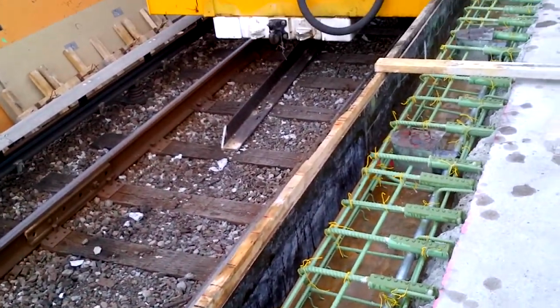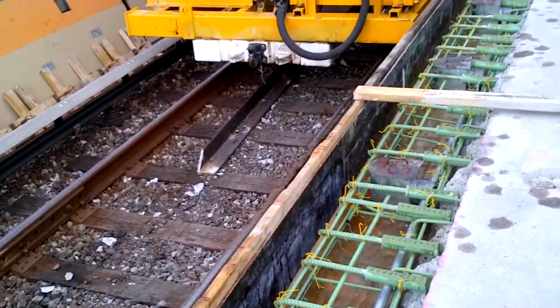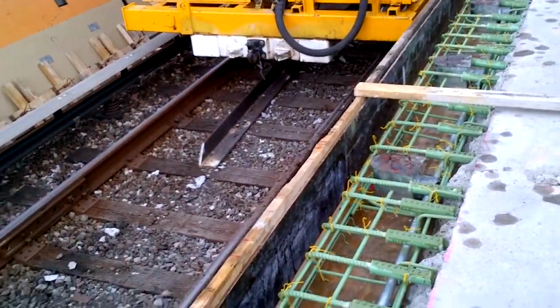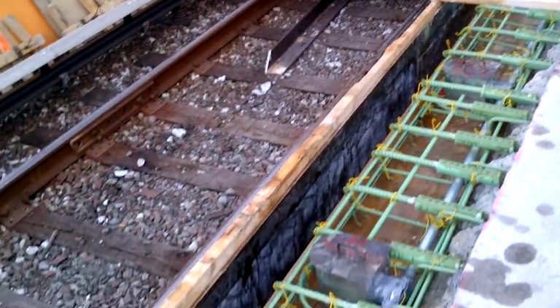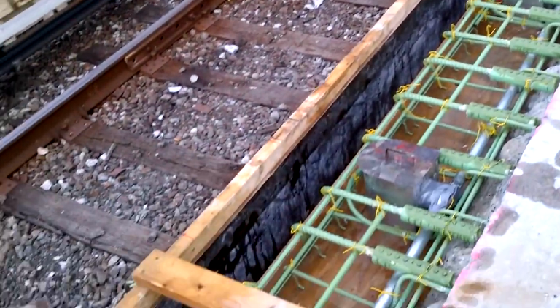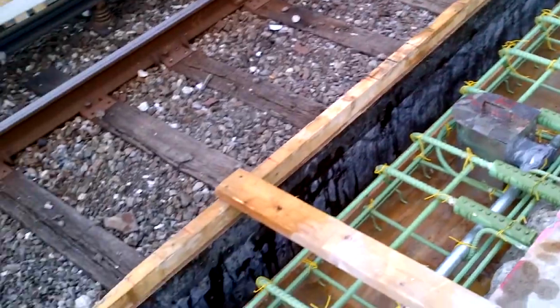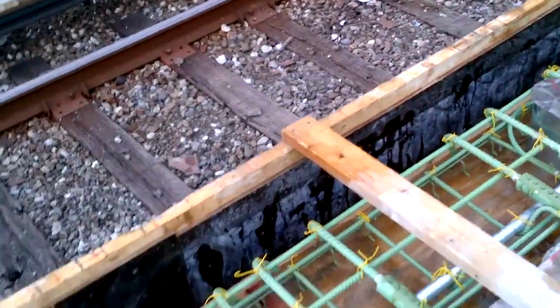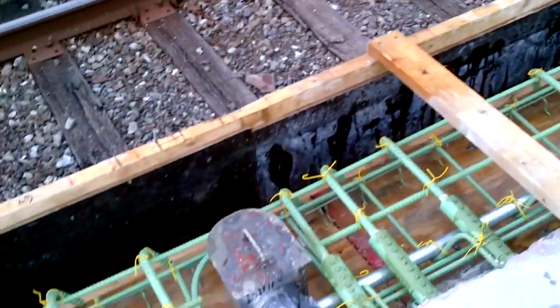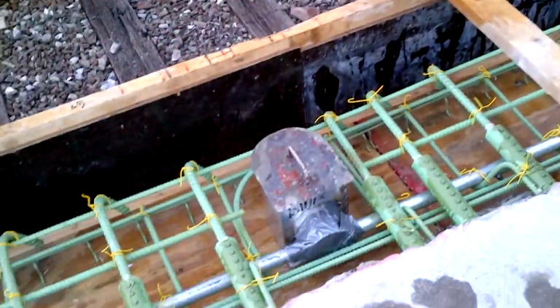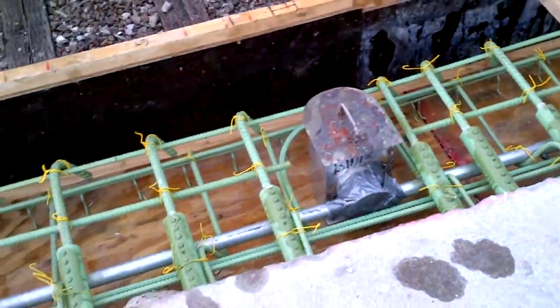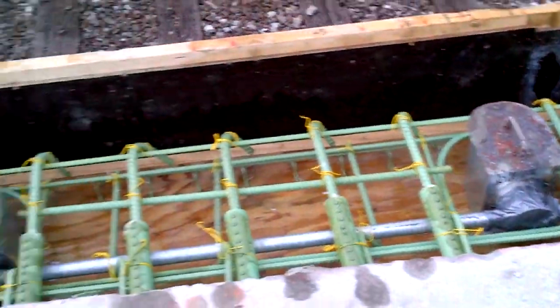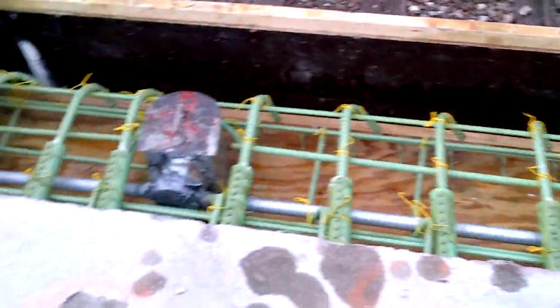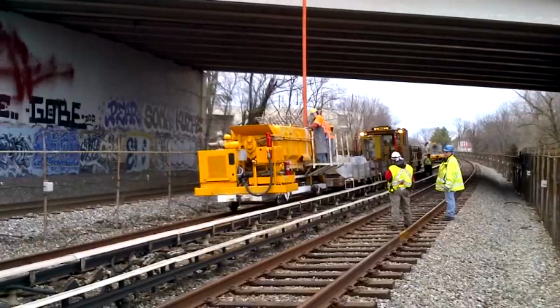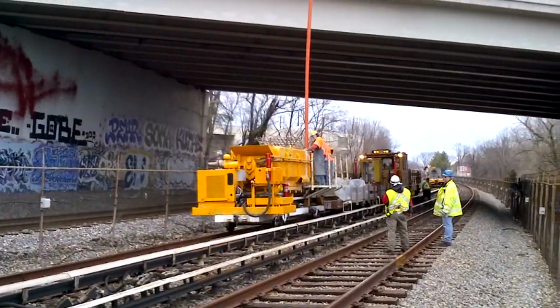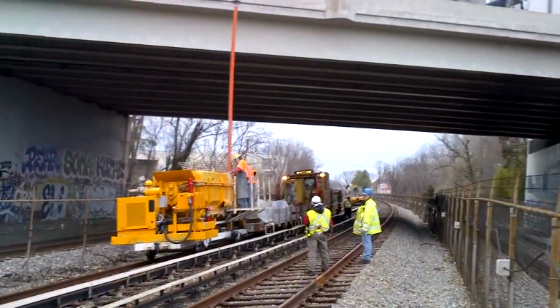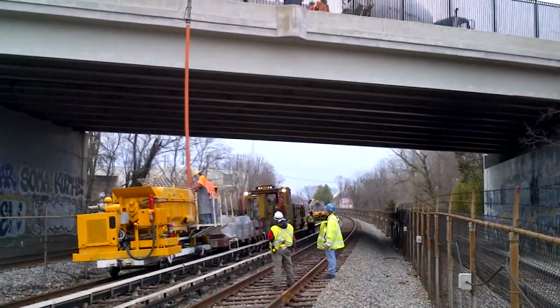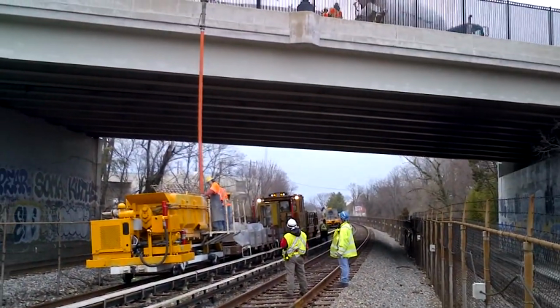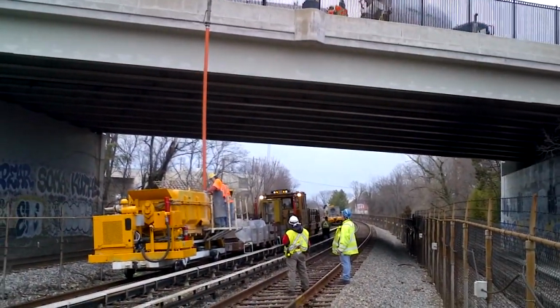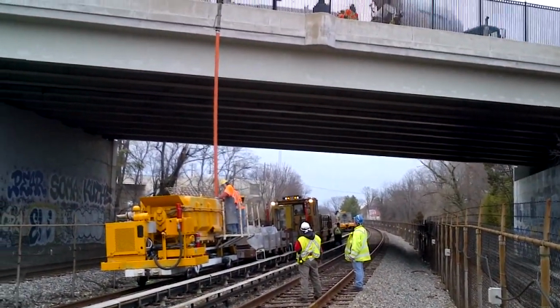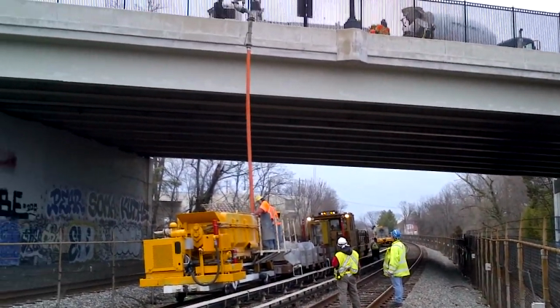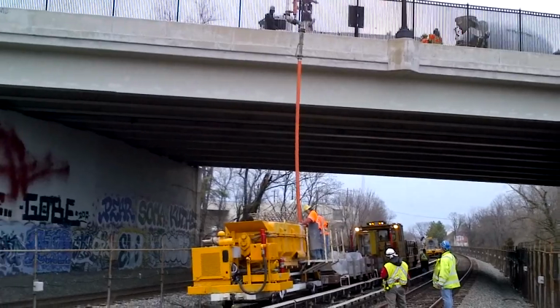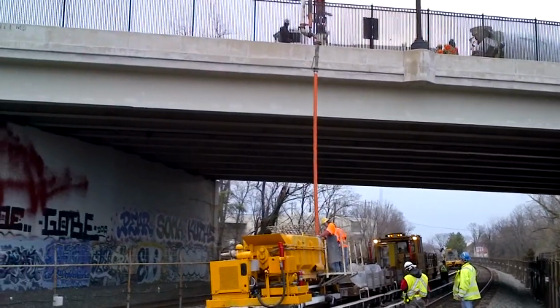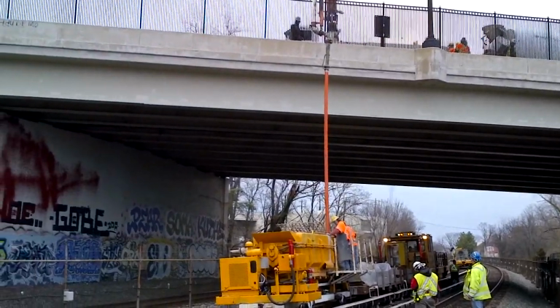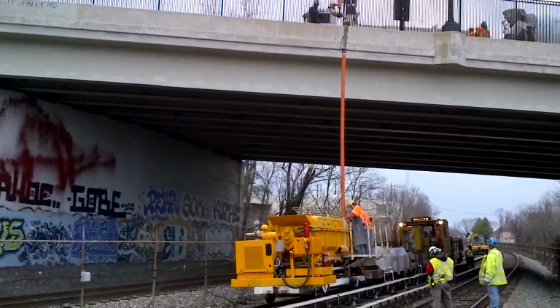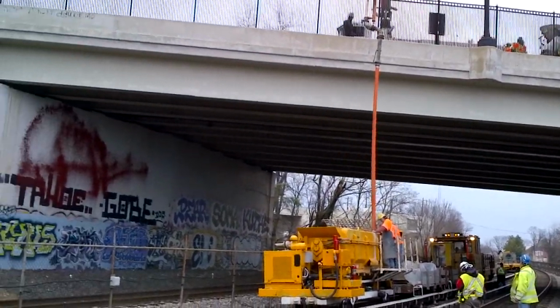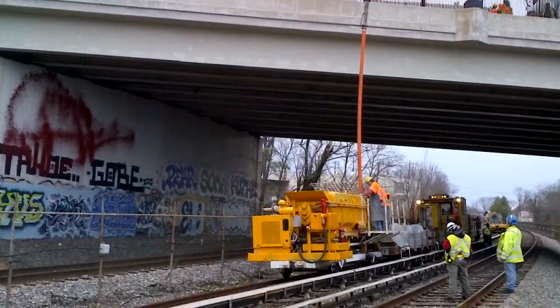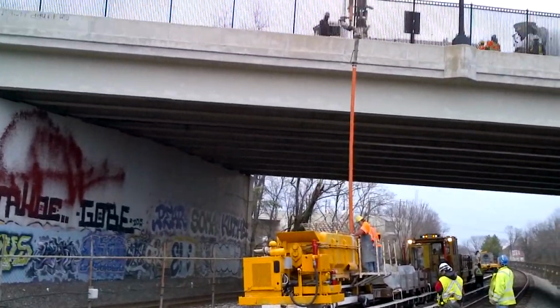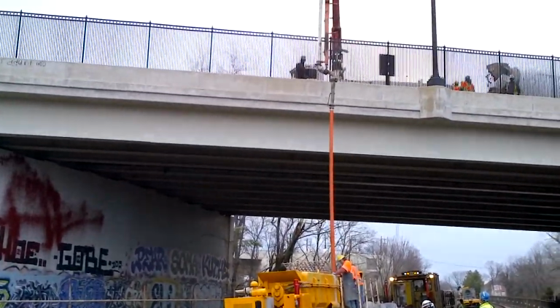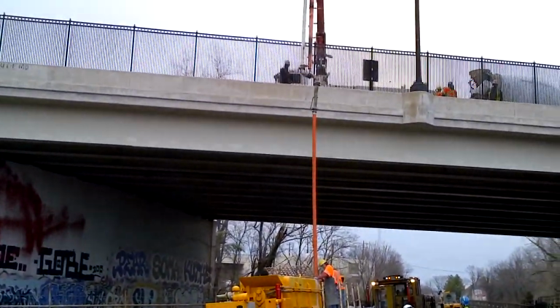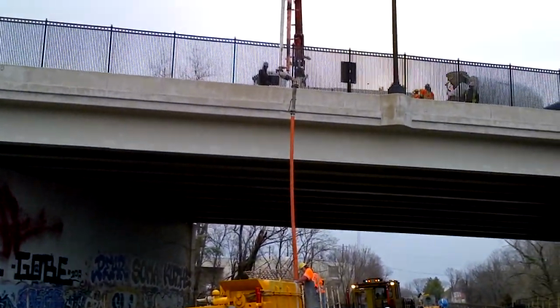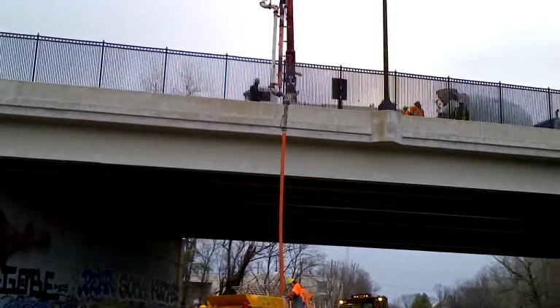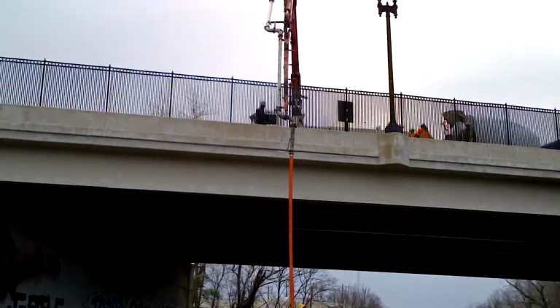You have the new platform edge light fixtures. They have the concrete truck positioned up on the street, and it looks as though they finished doing all the testing of the concrete.